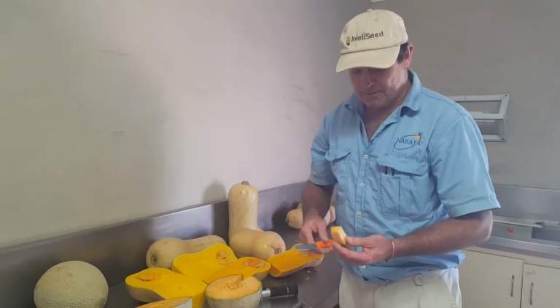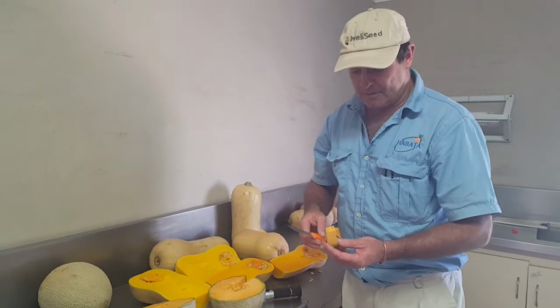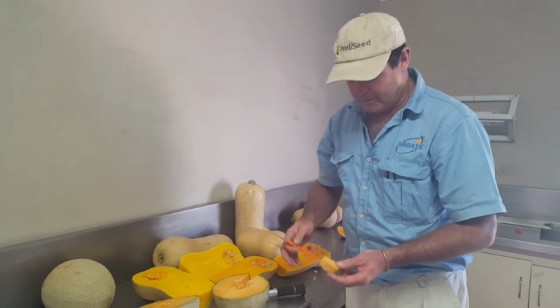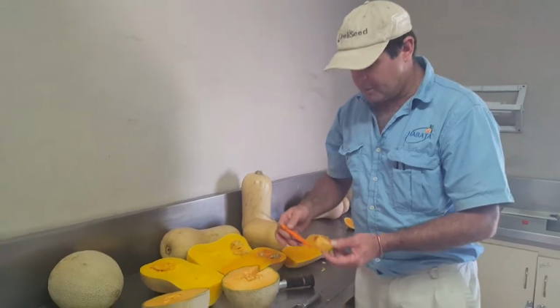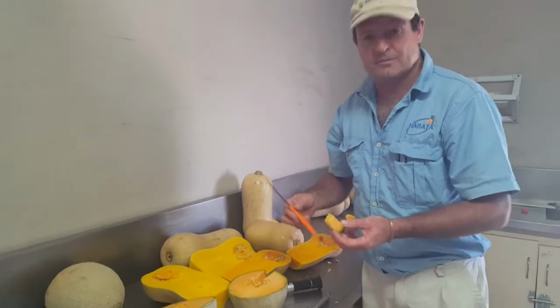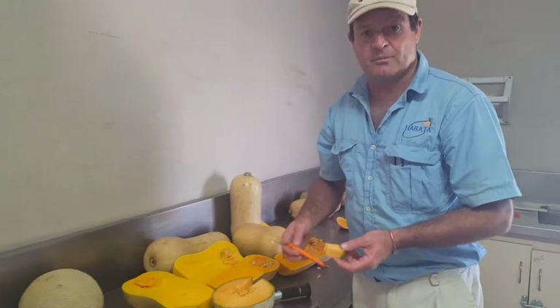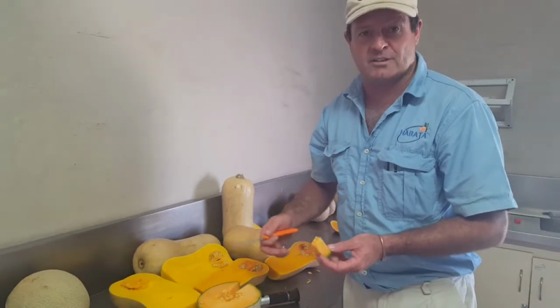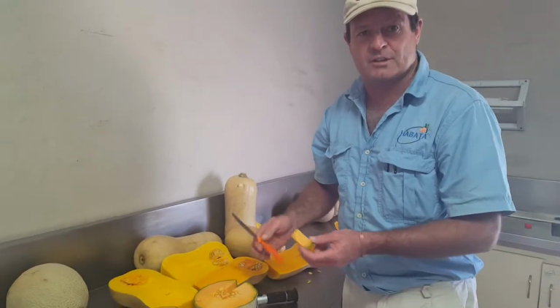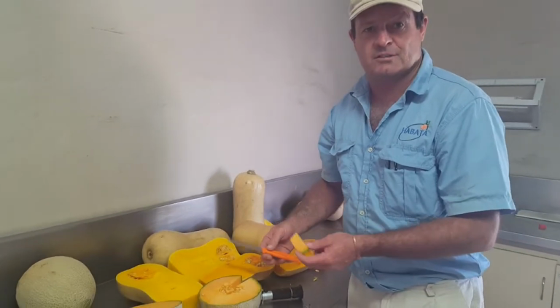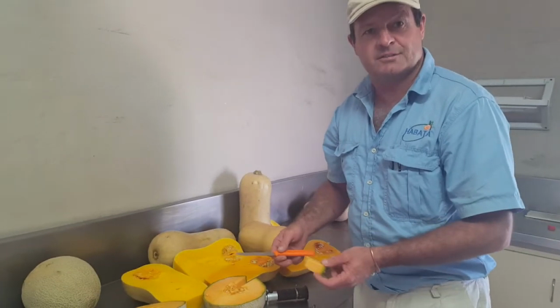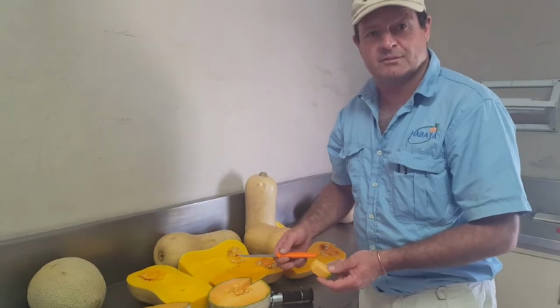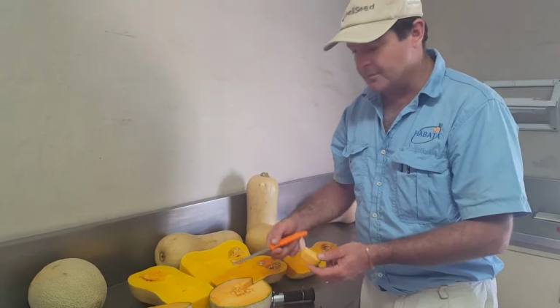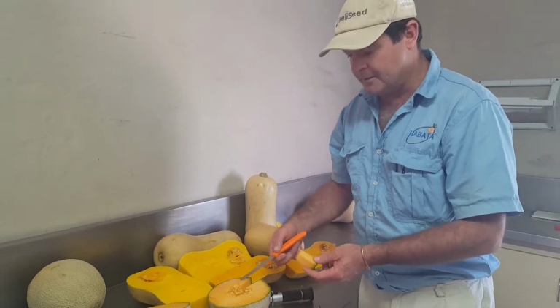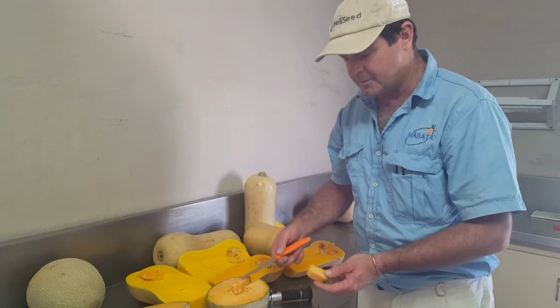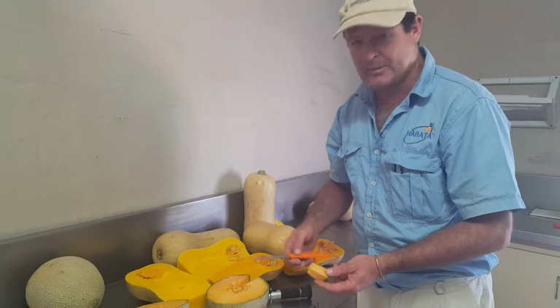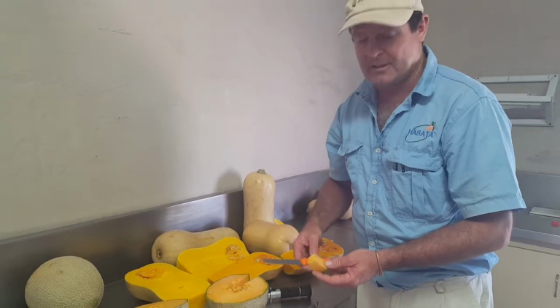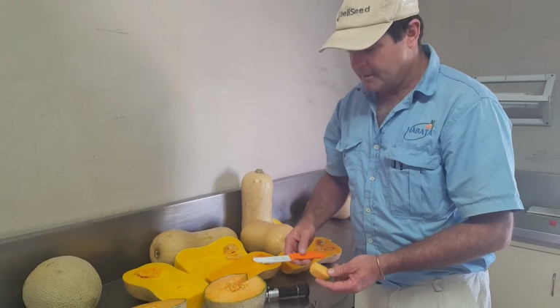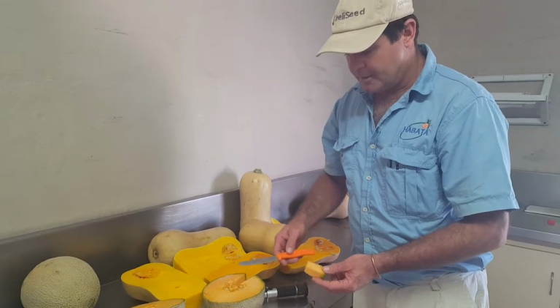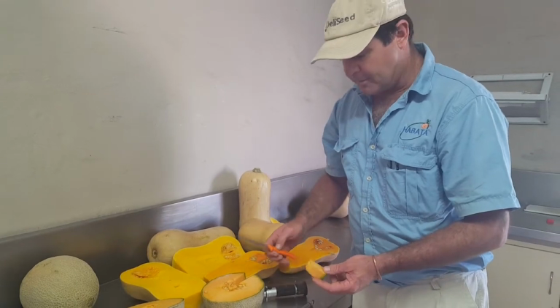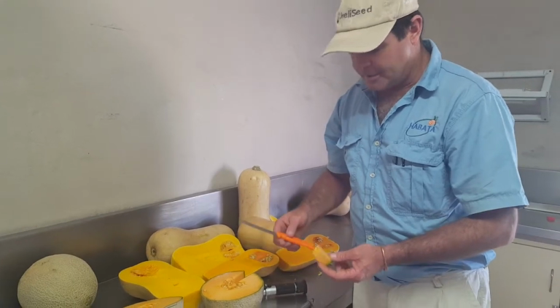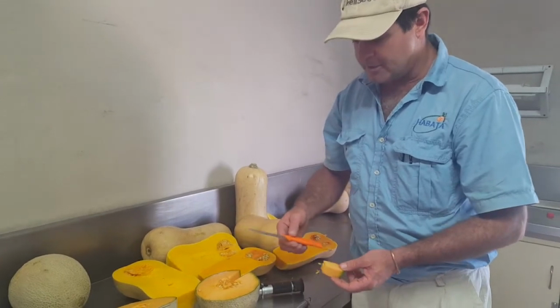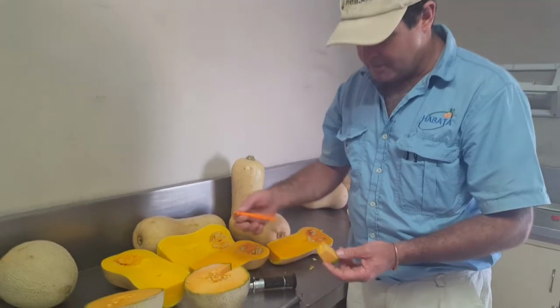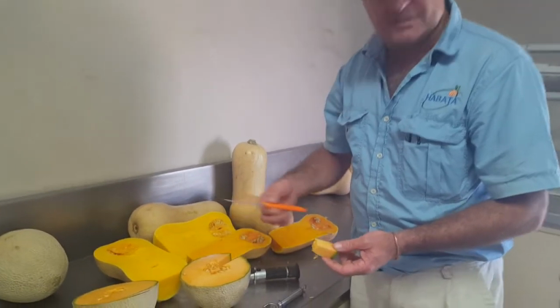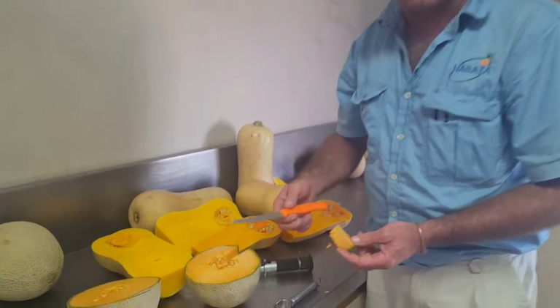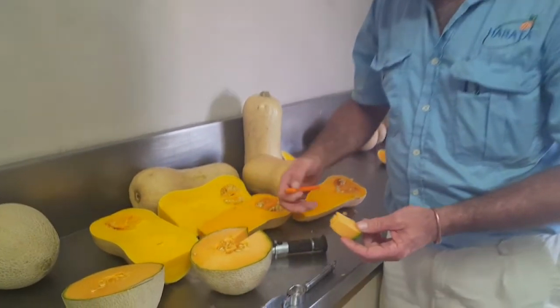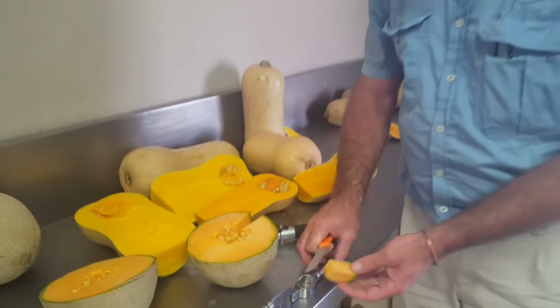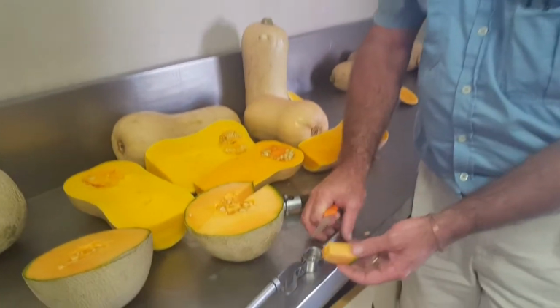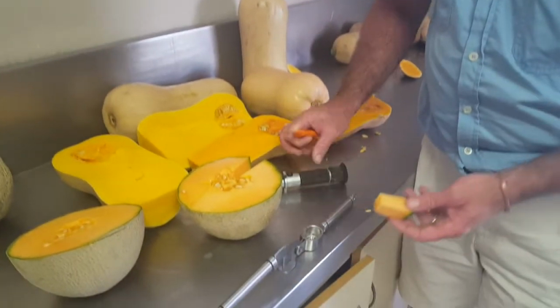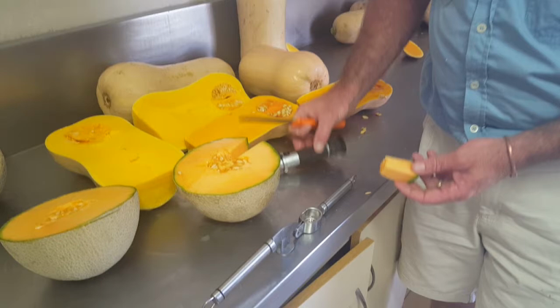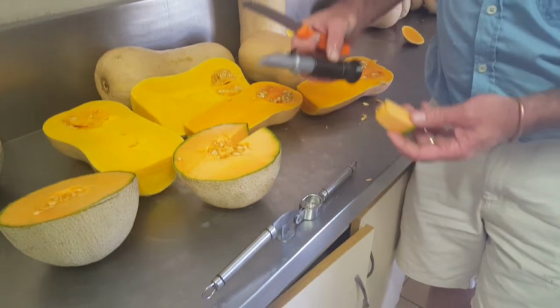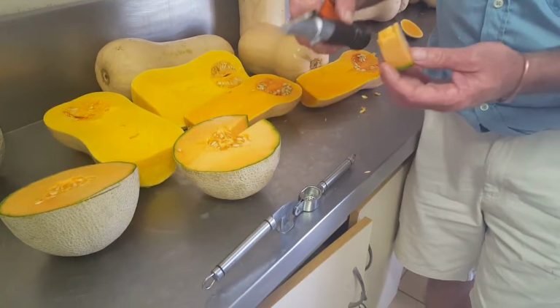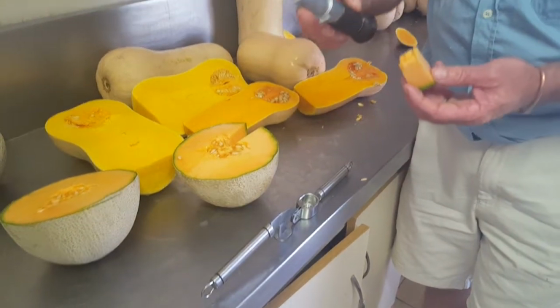Okay, what we are going to do here is measure the brix of a melon — a spanspek. Basically what you need is a knife, a garlic crusher, and a refractometer.